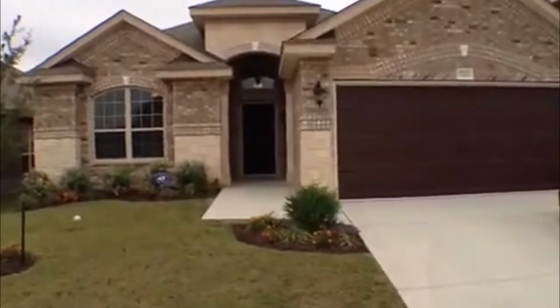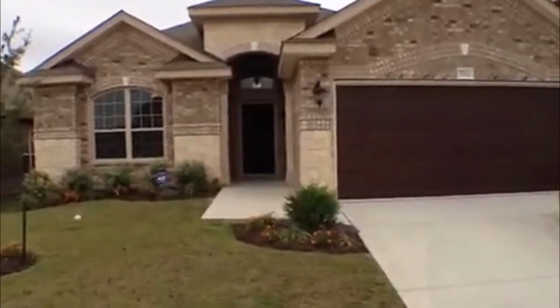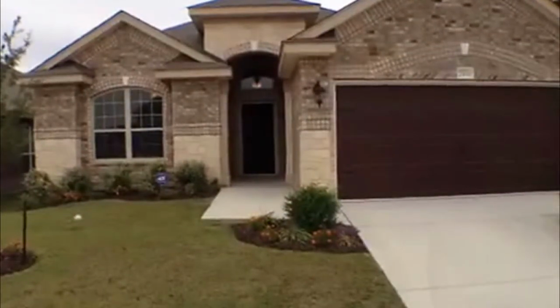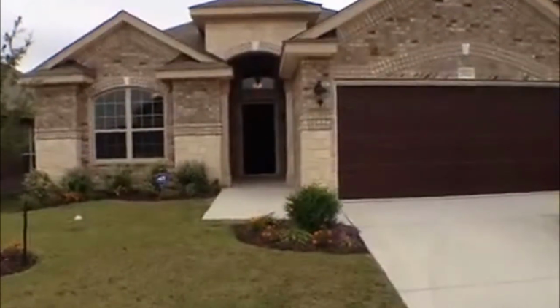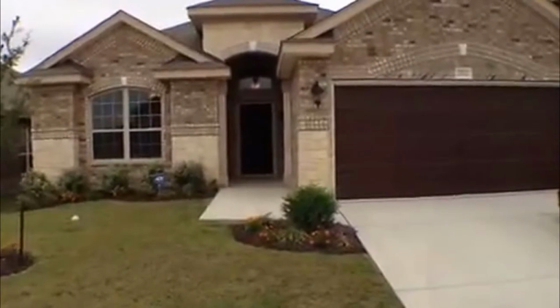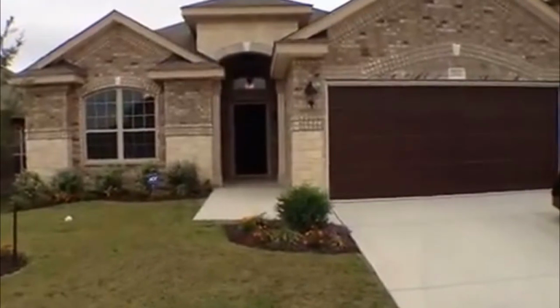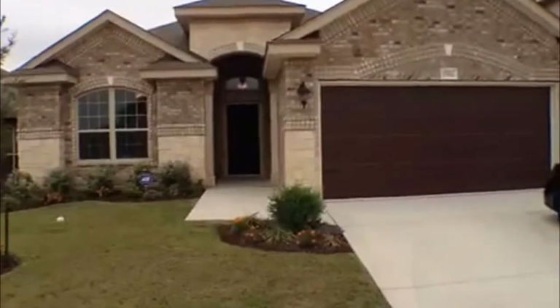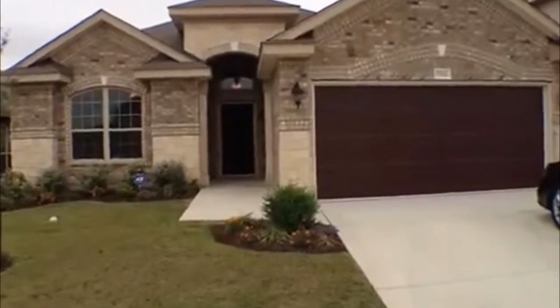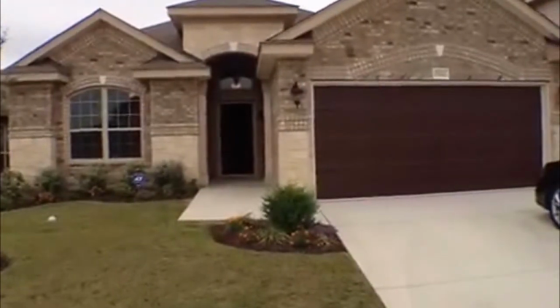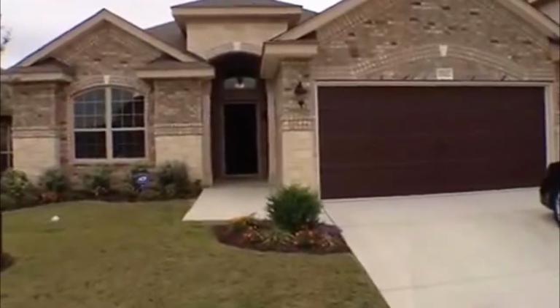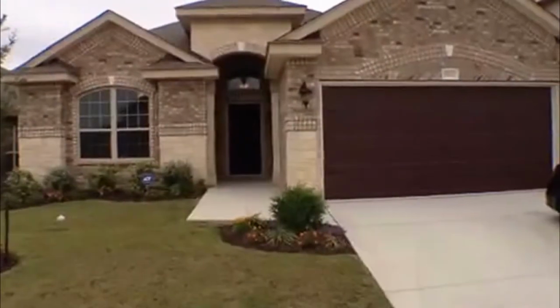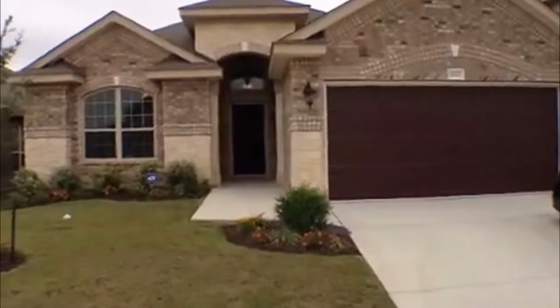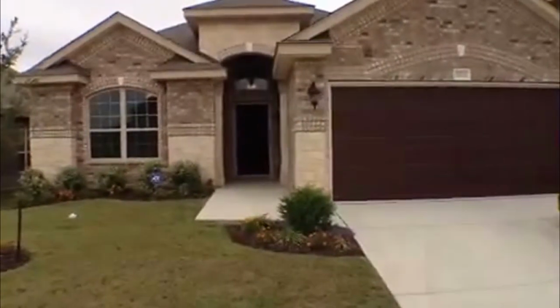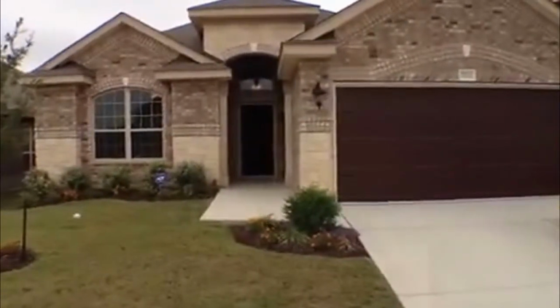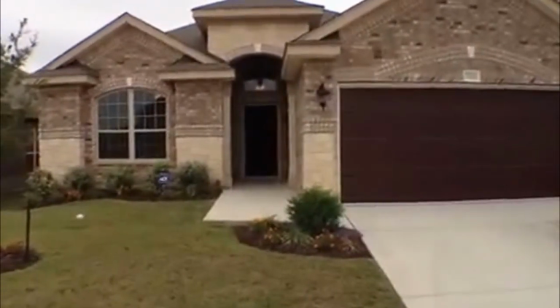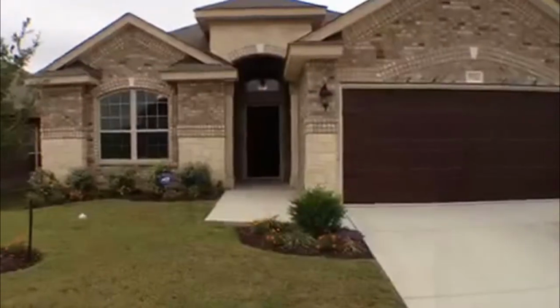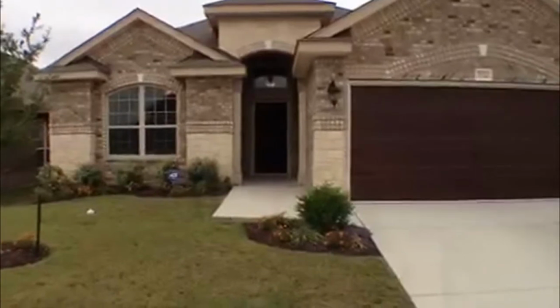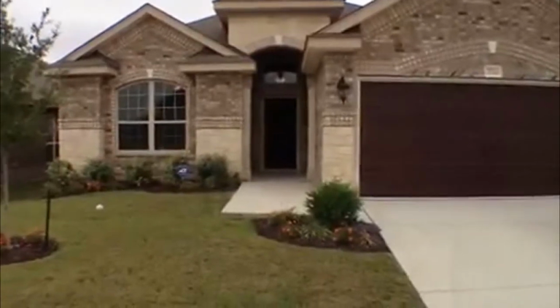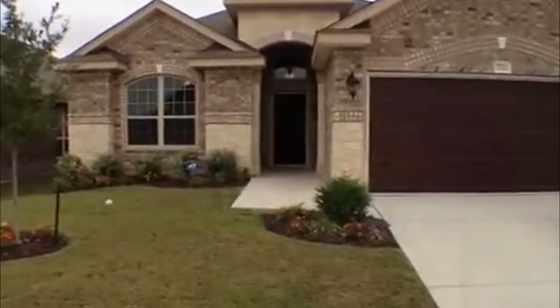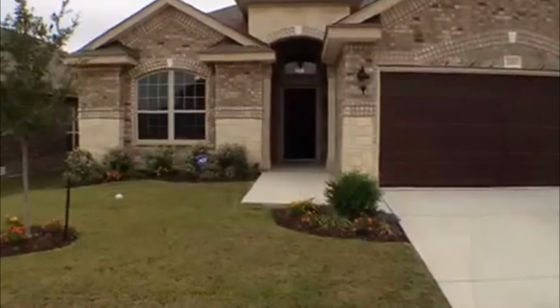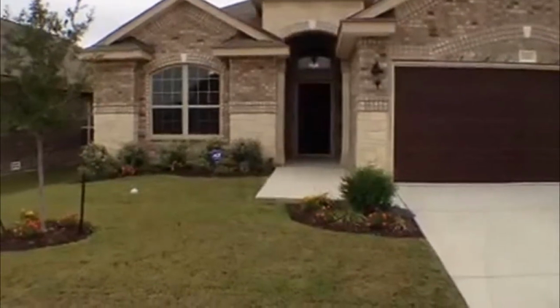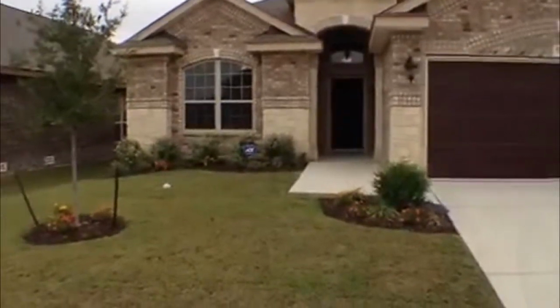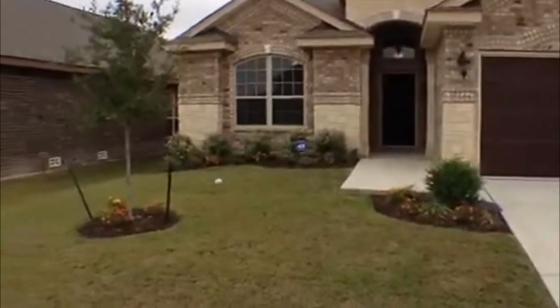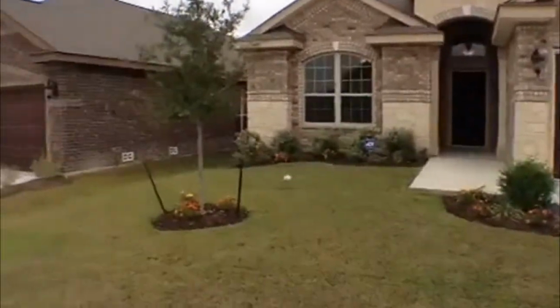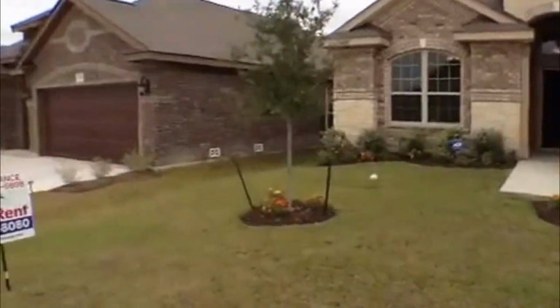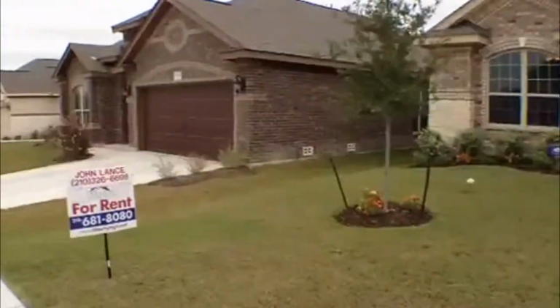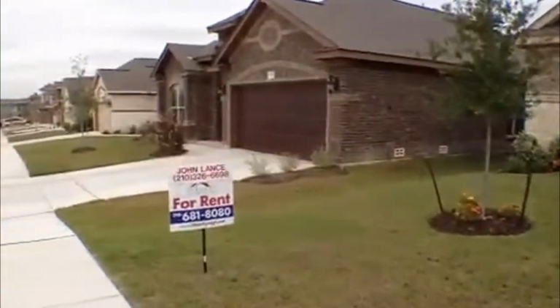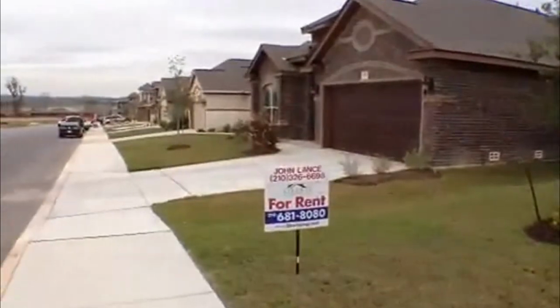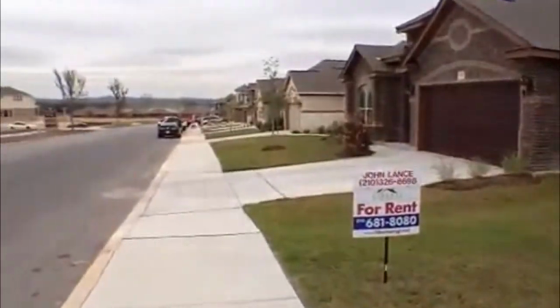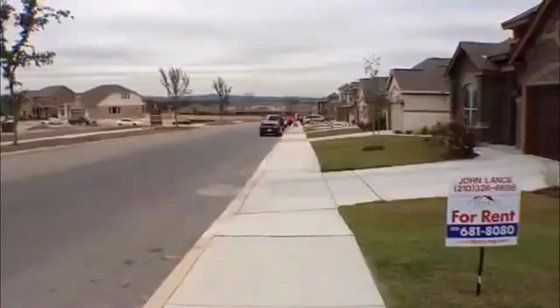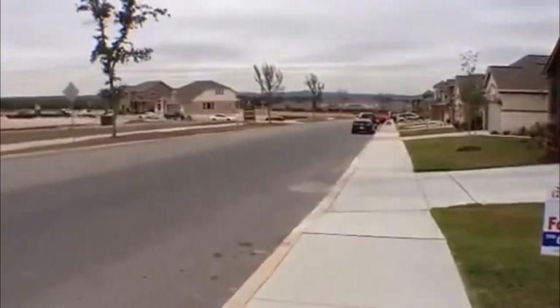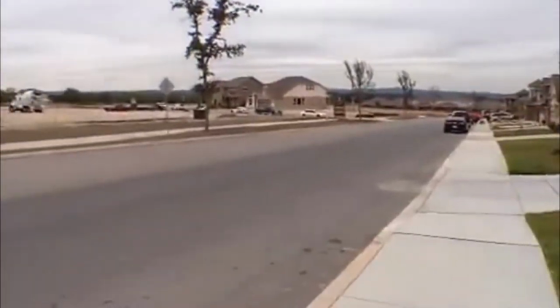This is Jeff here with Liberty Management. I'm here with the listing agent Cecilia — I believe she's the one who rented you this house. It's 7910 Stillwater, and we'll spin around here. They're still building out here — it's a new subdivision.